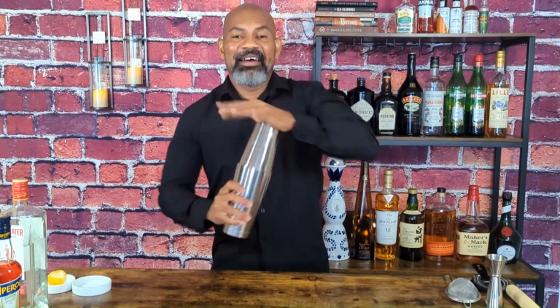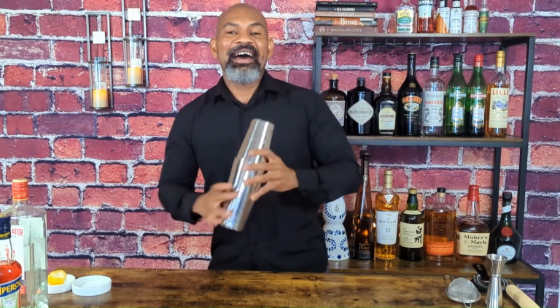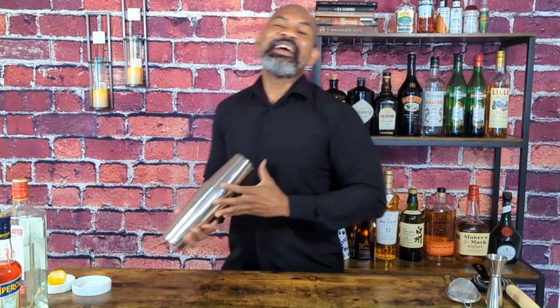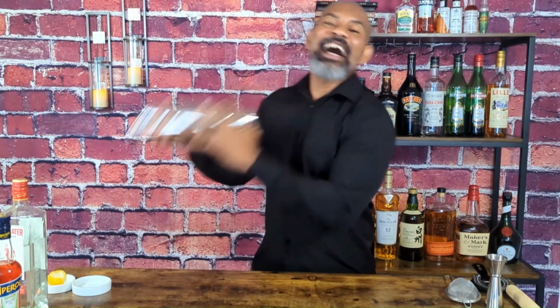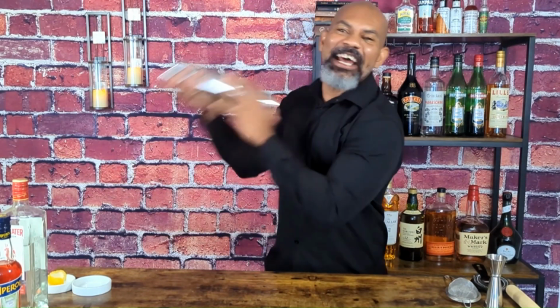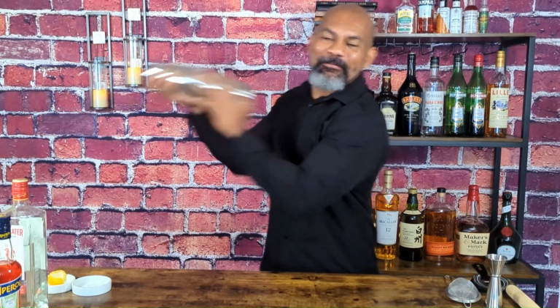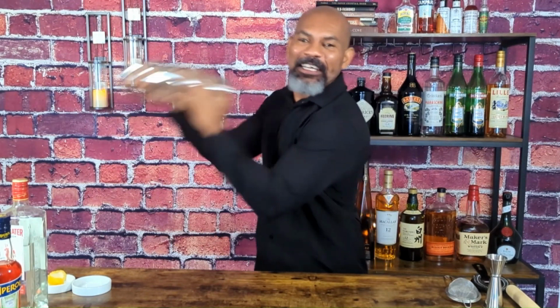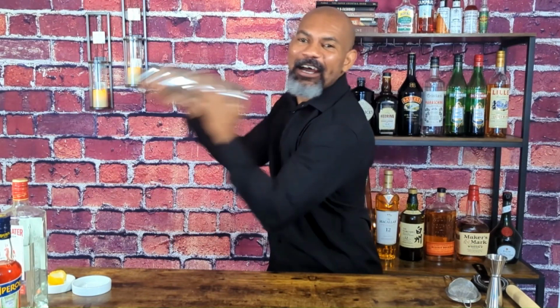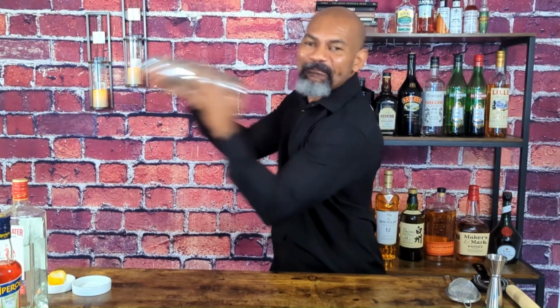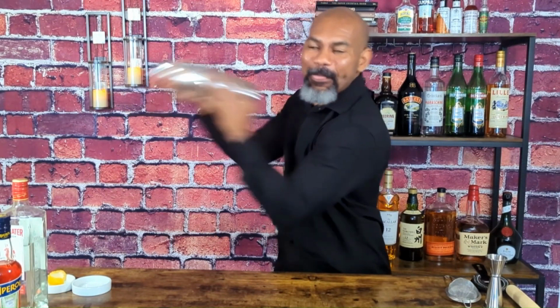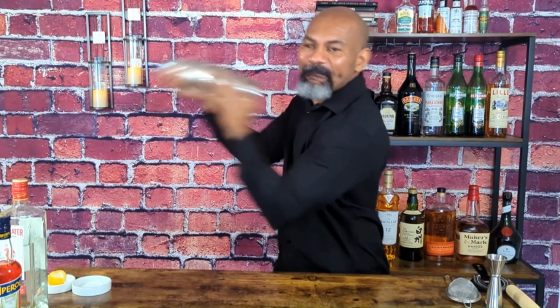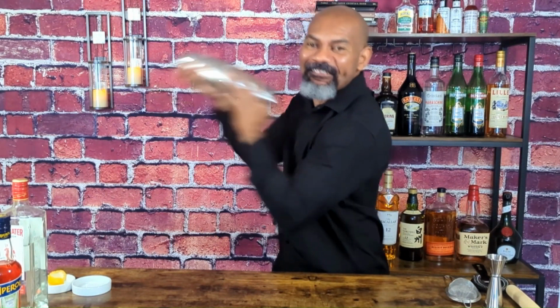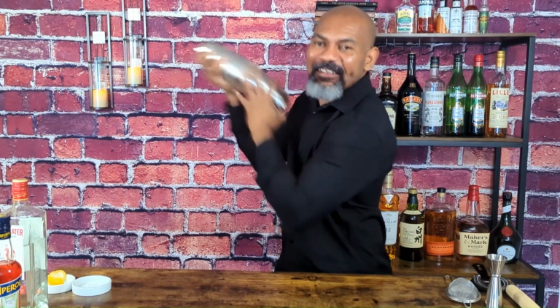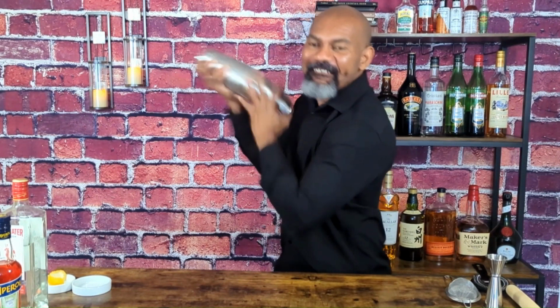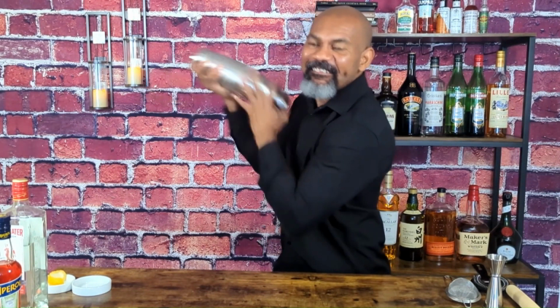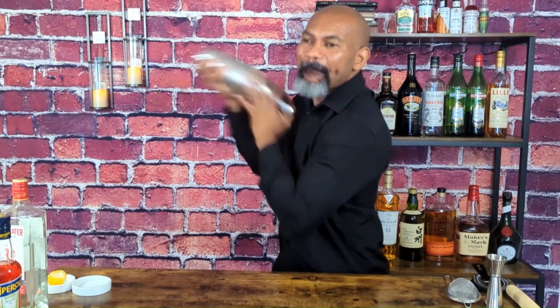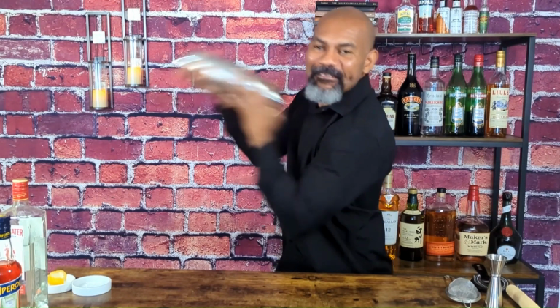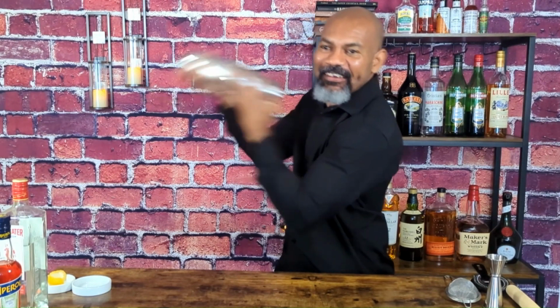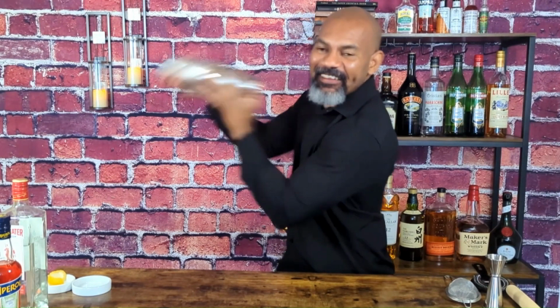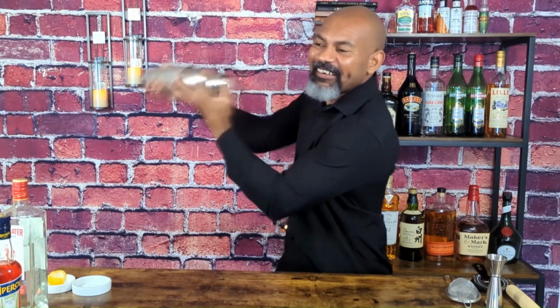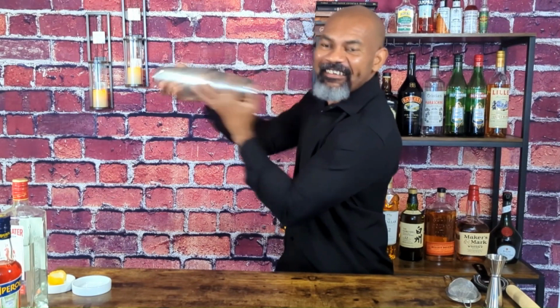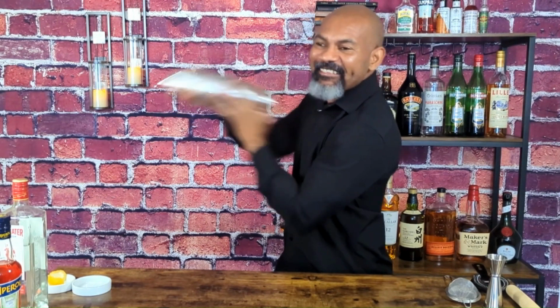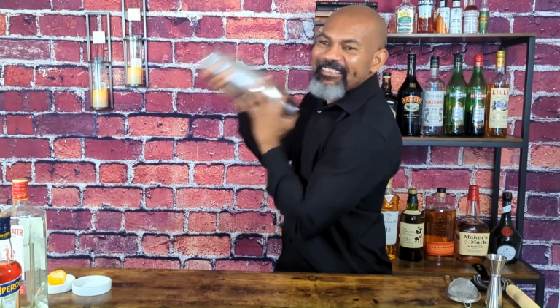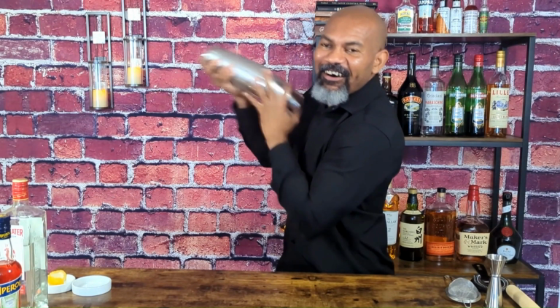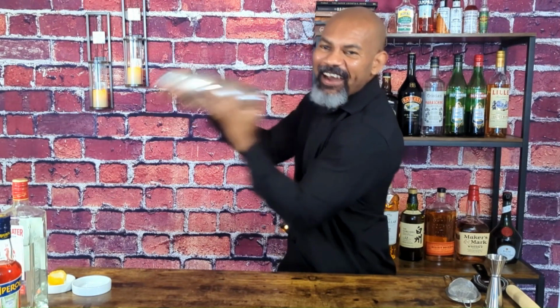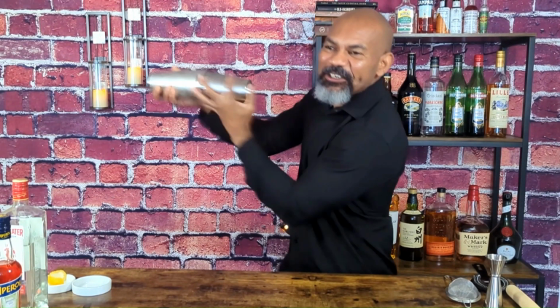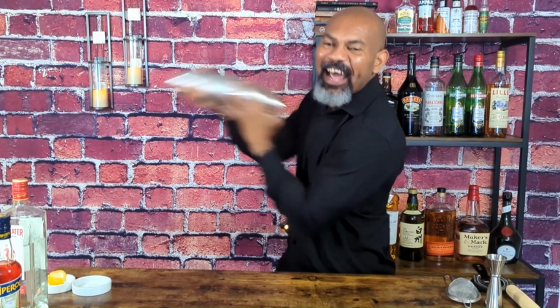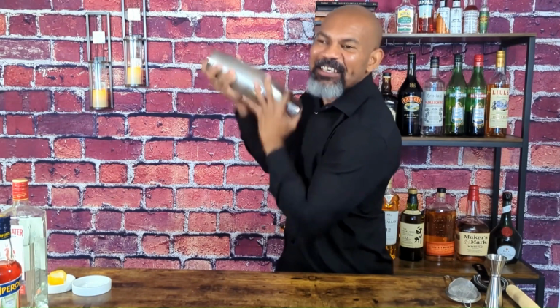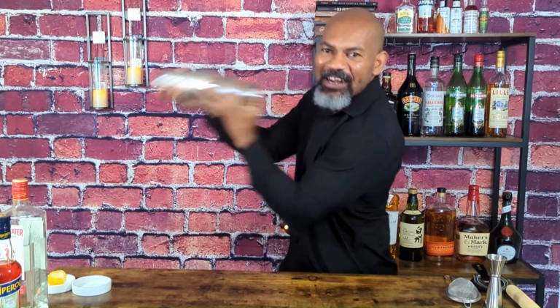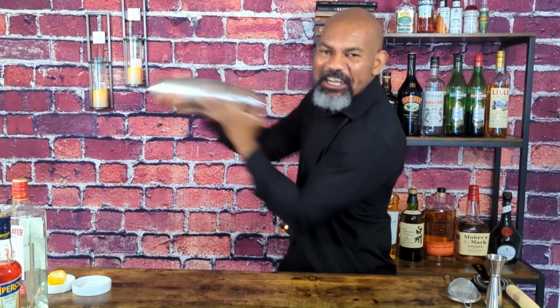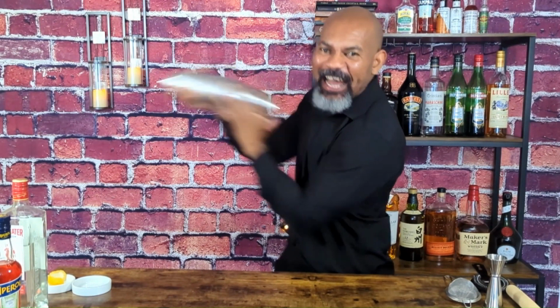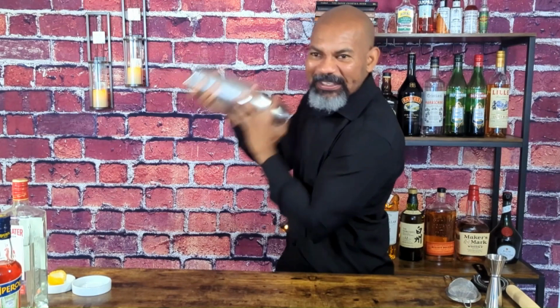Give it a nice shake, ensuring that everything is well chilled and diluted.